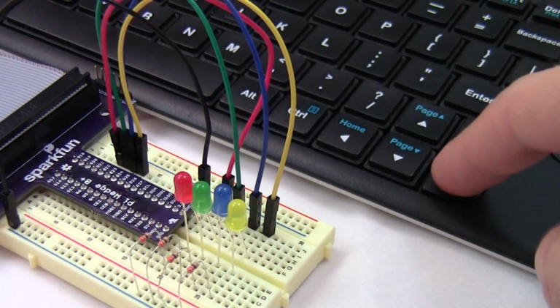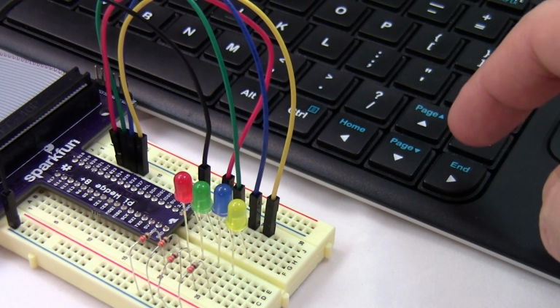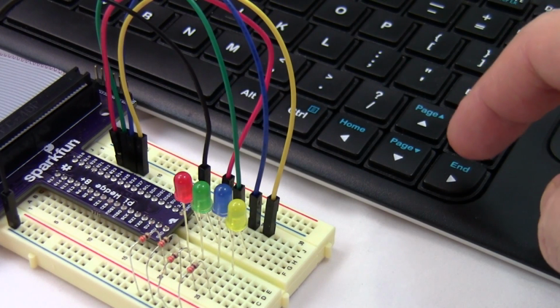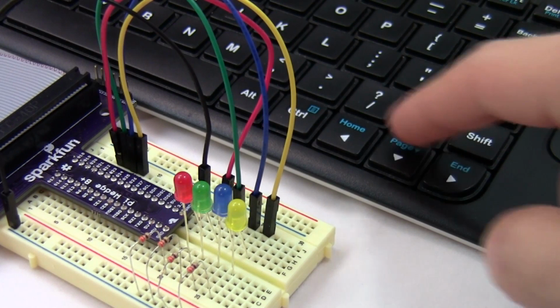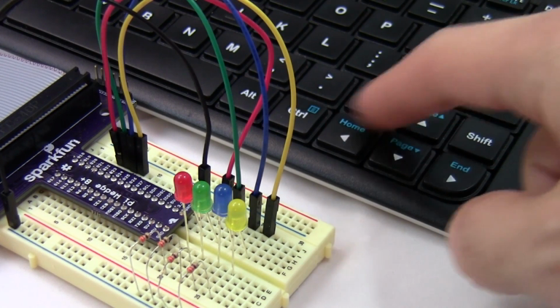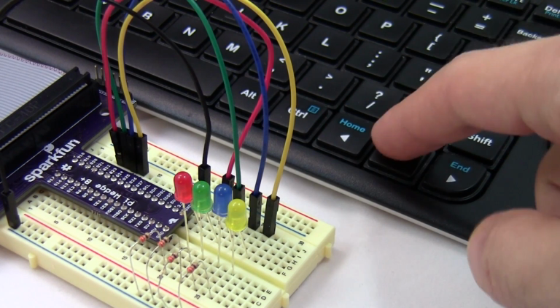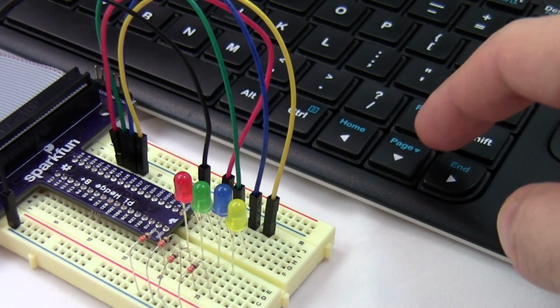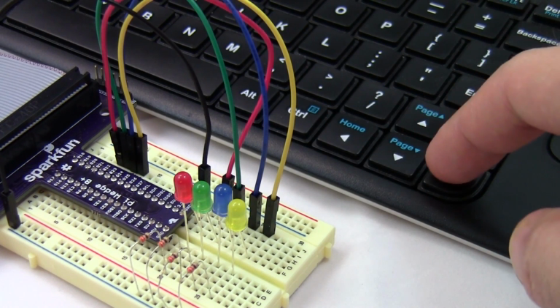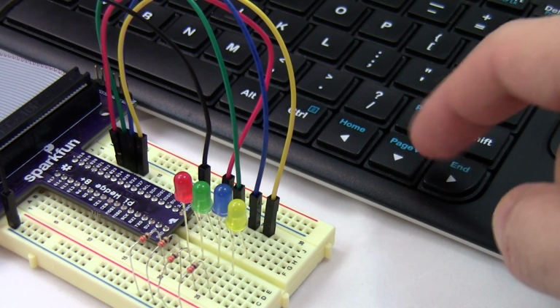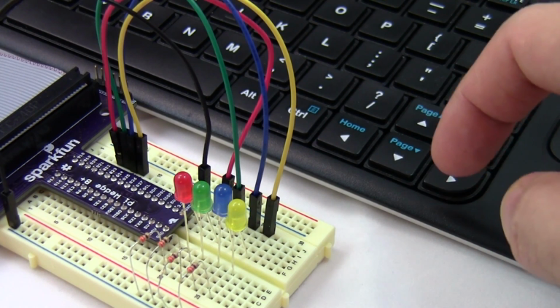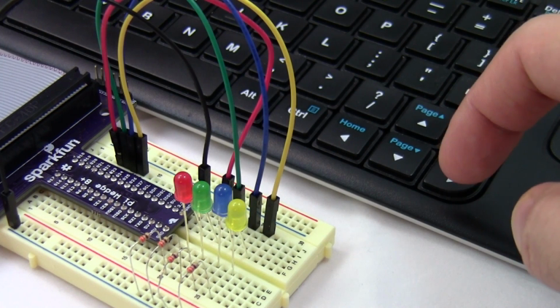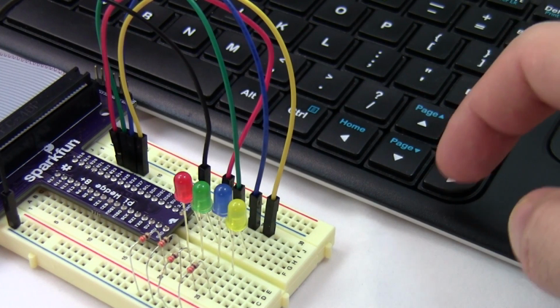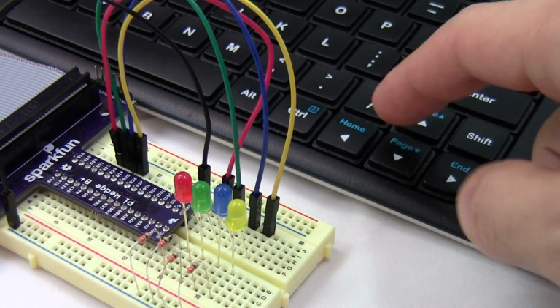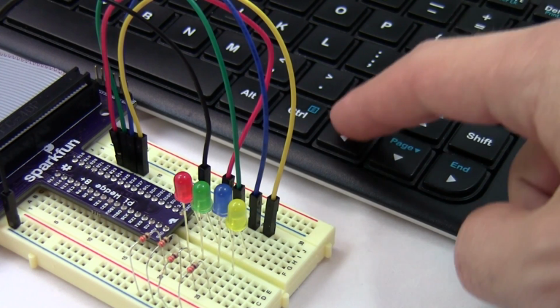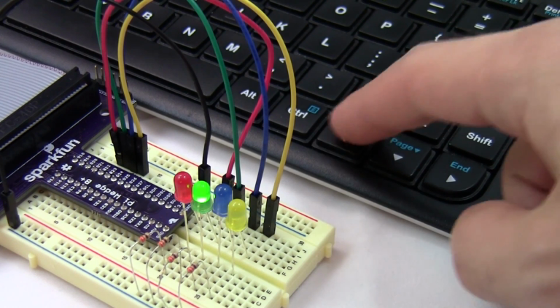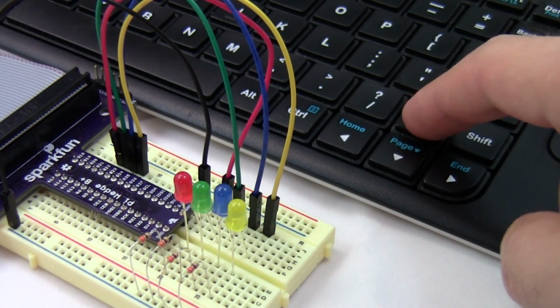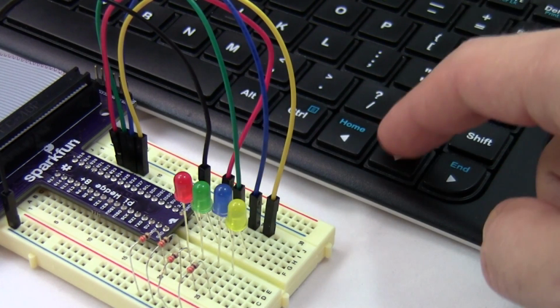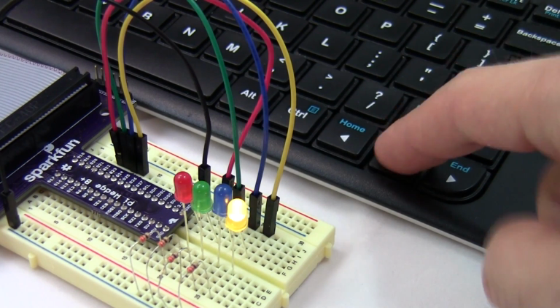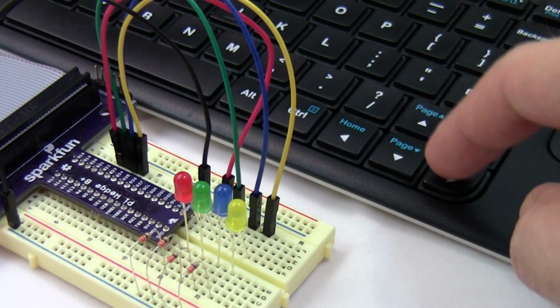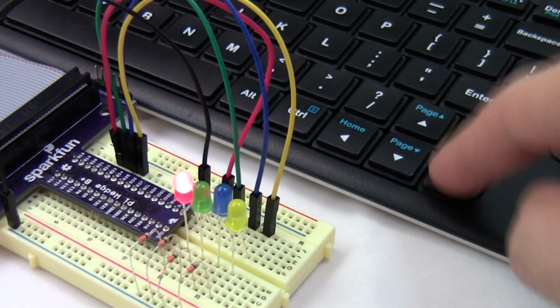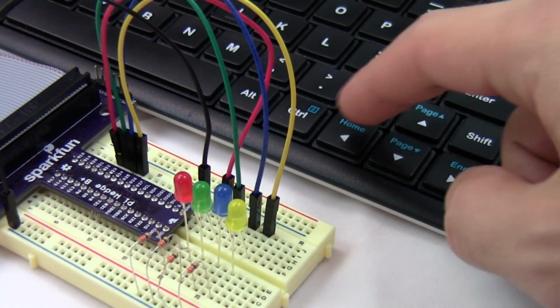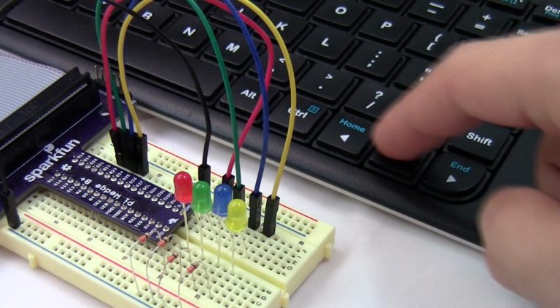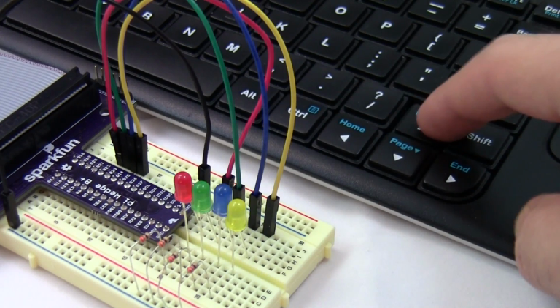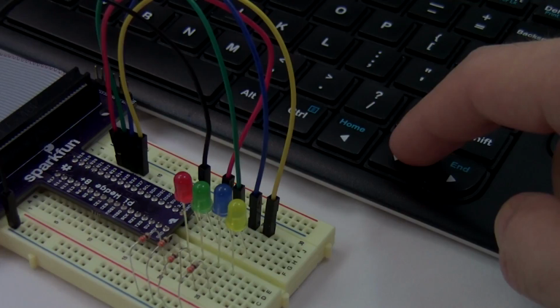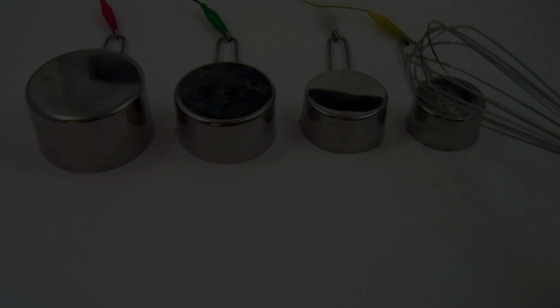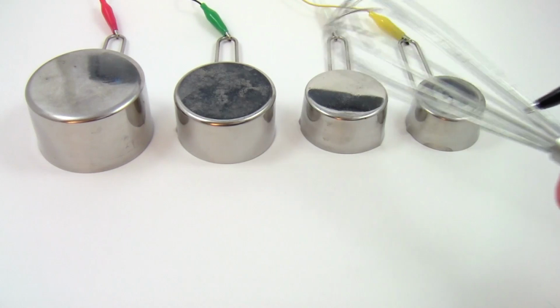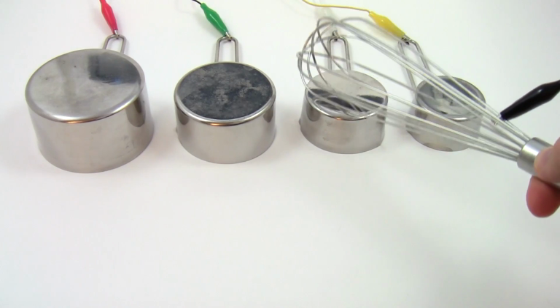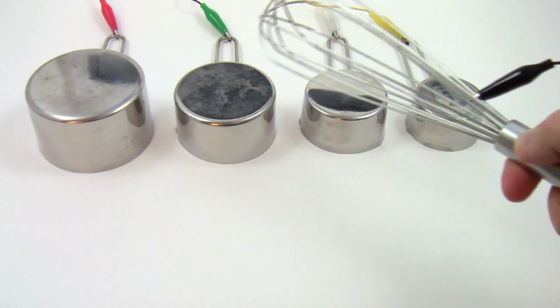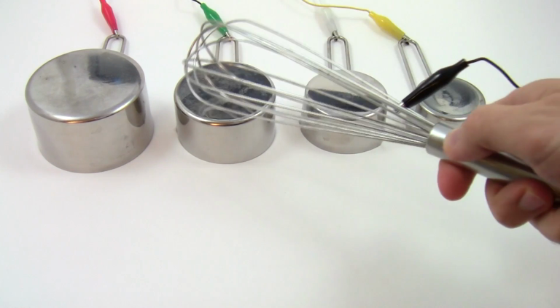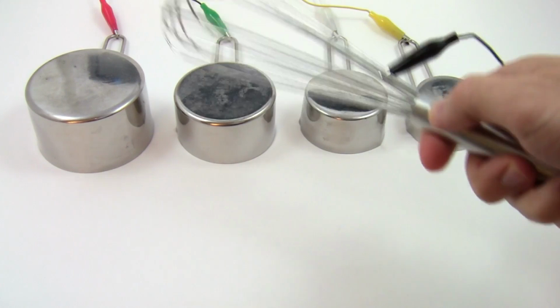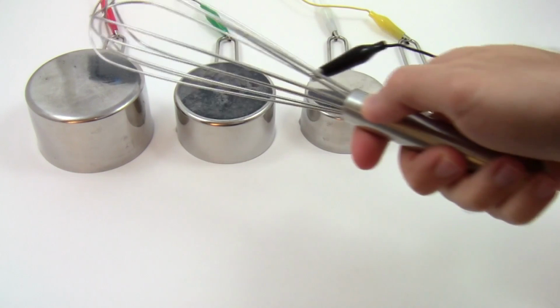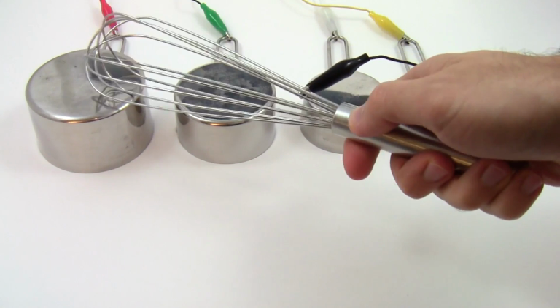So what can you actually do with a Raspberry Pi? If you like music, you can turn your computer's keyboard into a light-up piano. Or you can use regular kitchen utensils to make an electronic drum set.